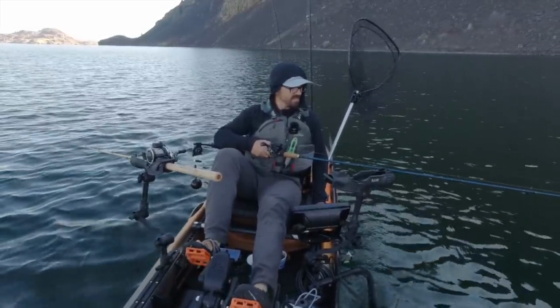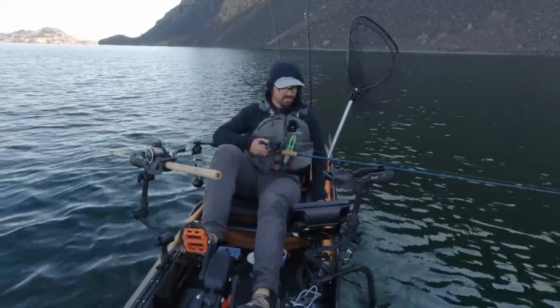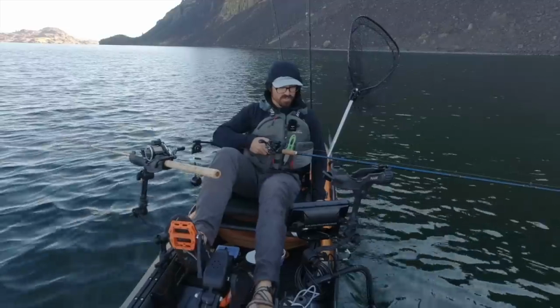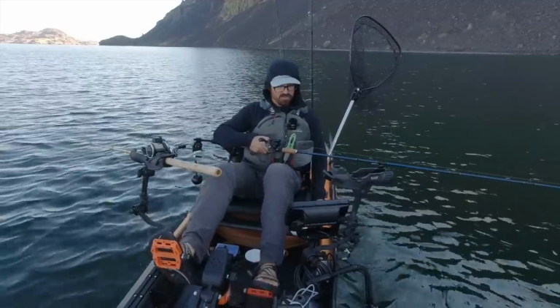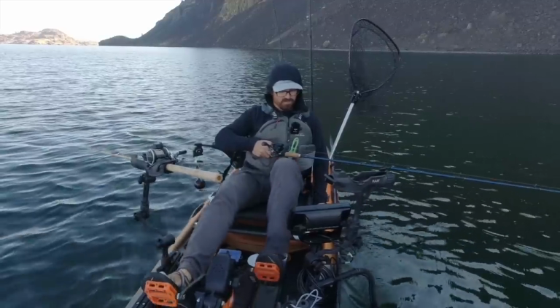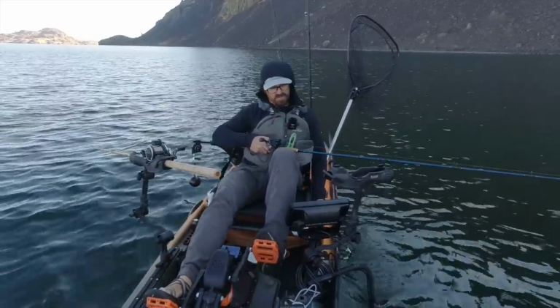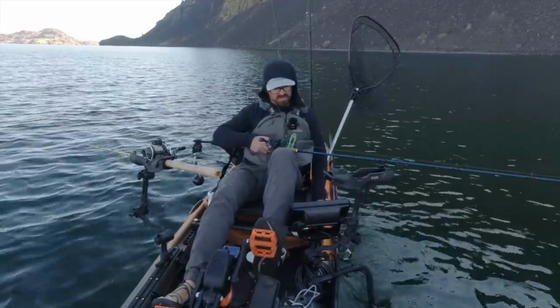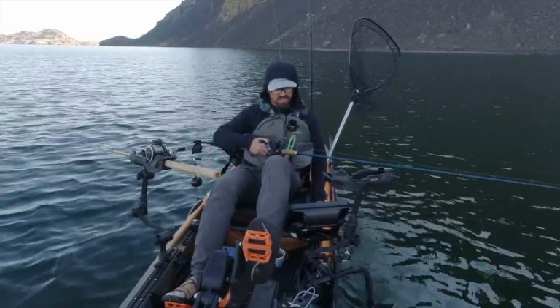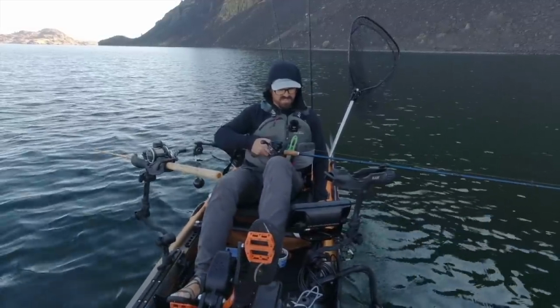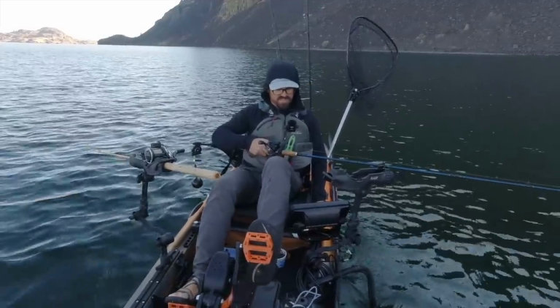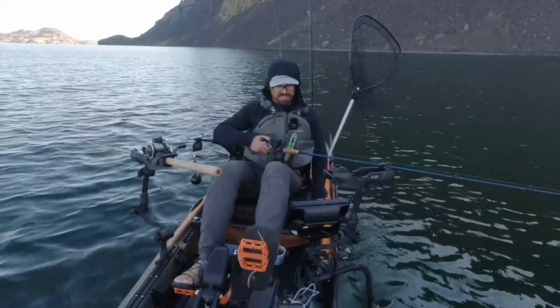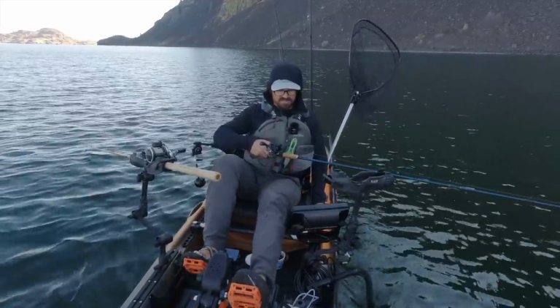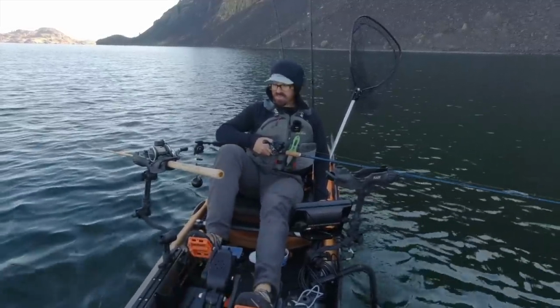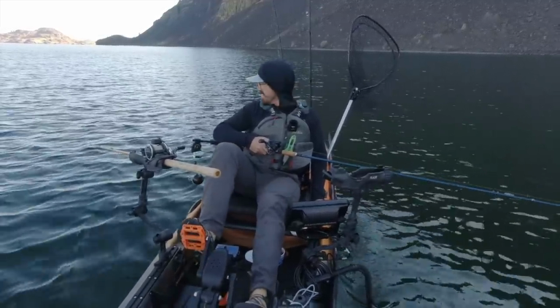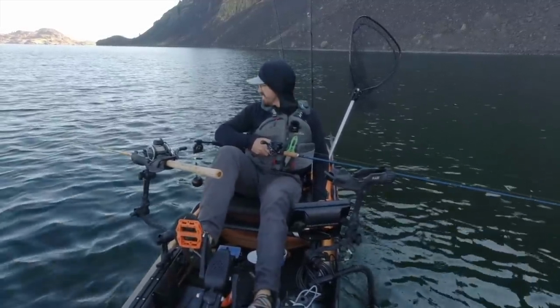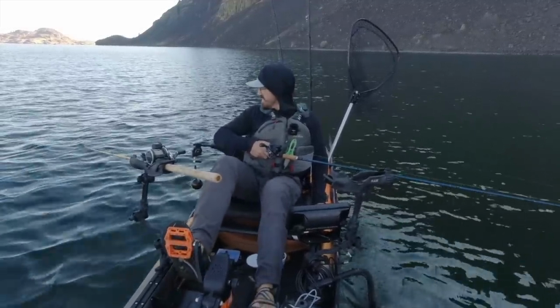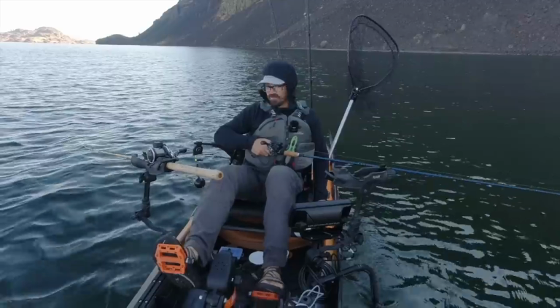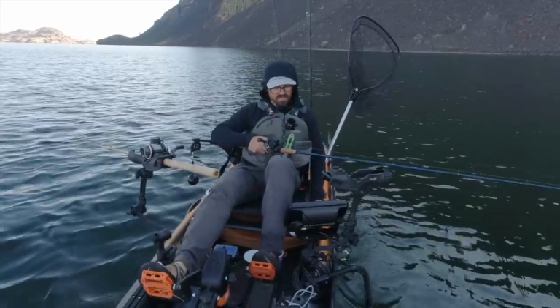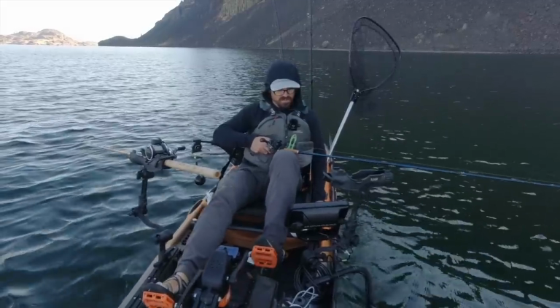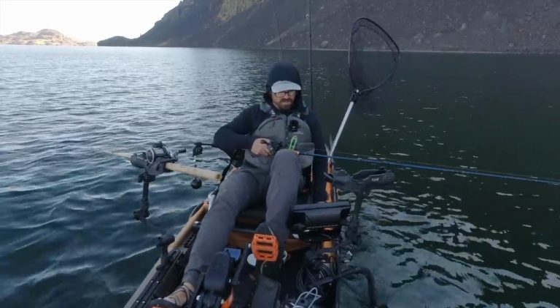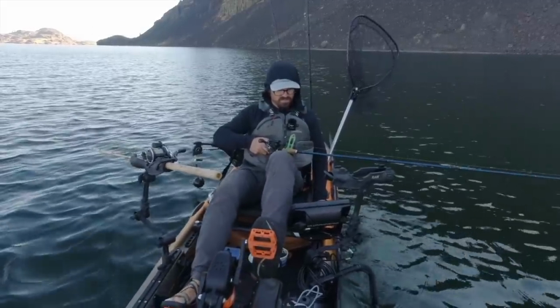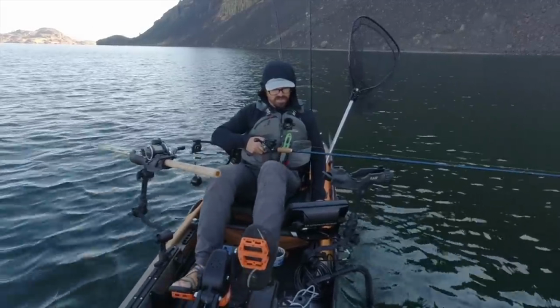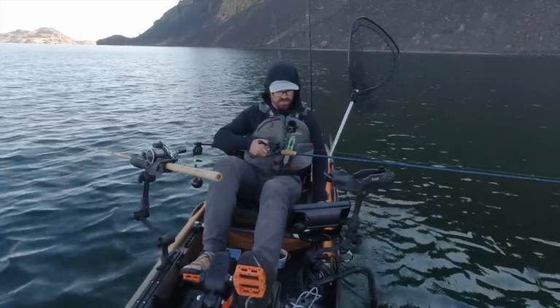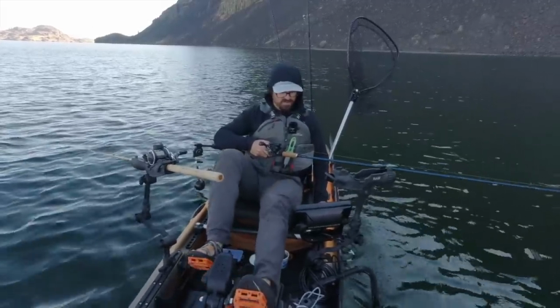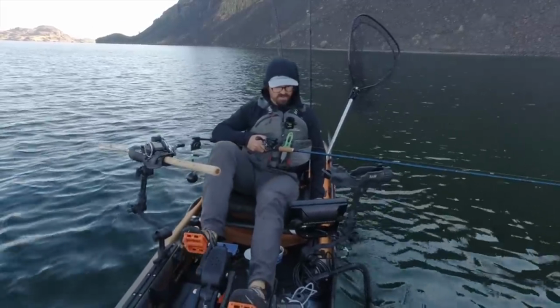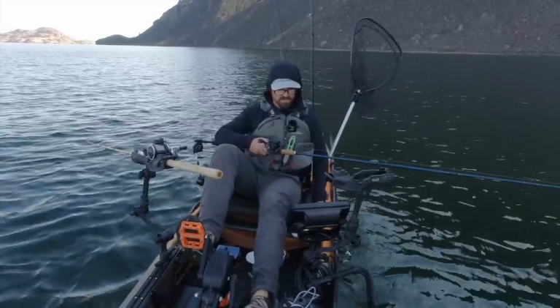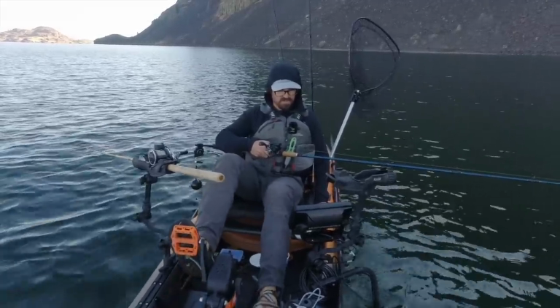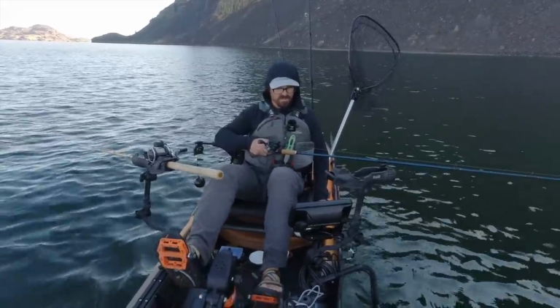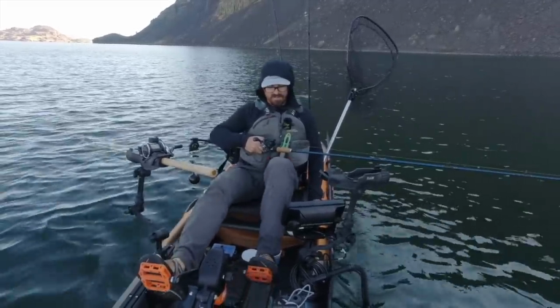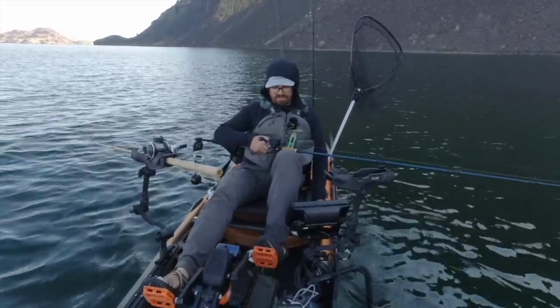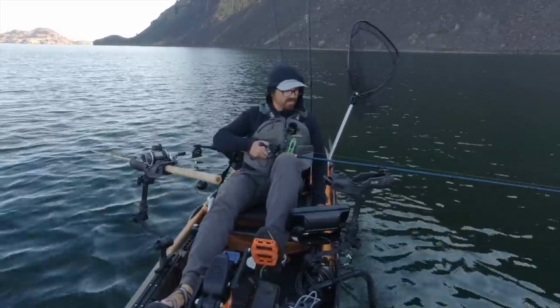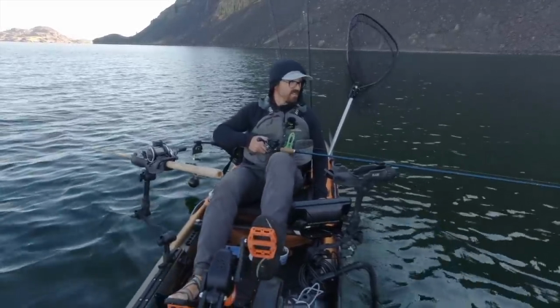I'm trolling at anywhere from 35 to 60 feet, really covering a lot of depth range looking for those fish that are on the feed.